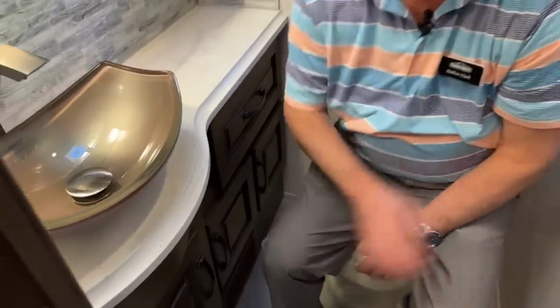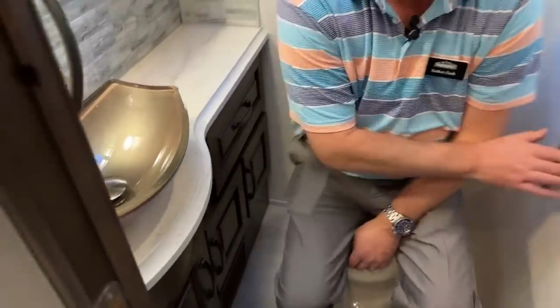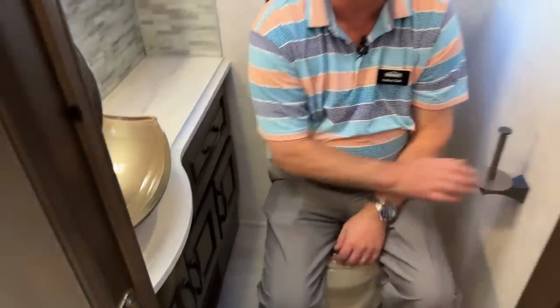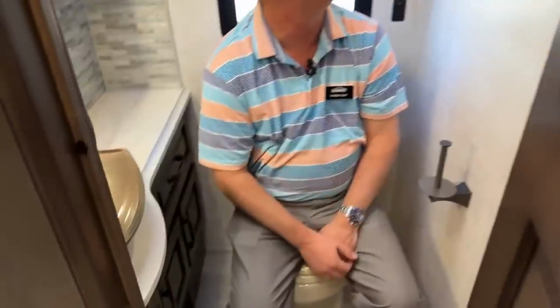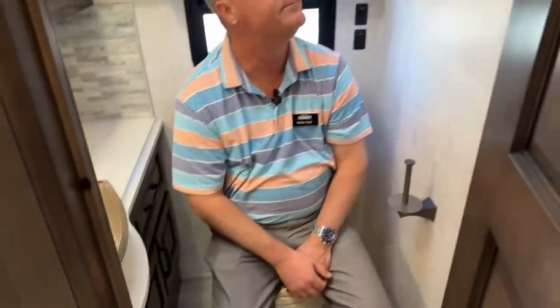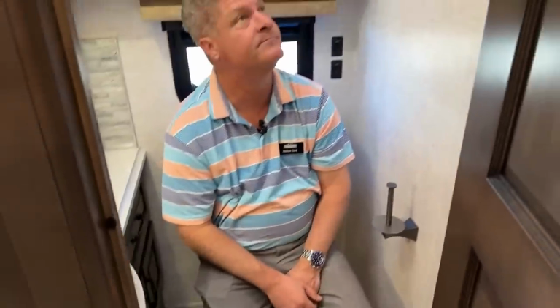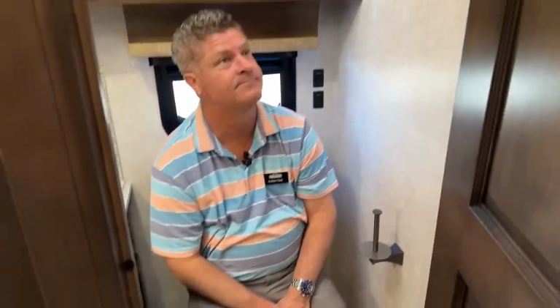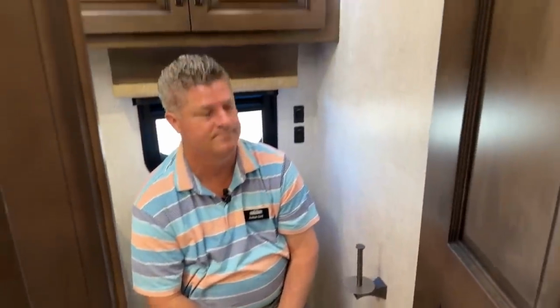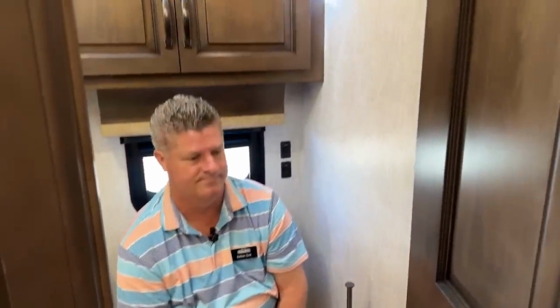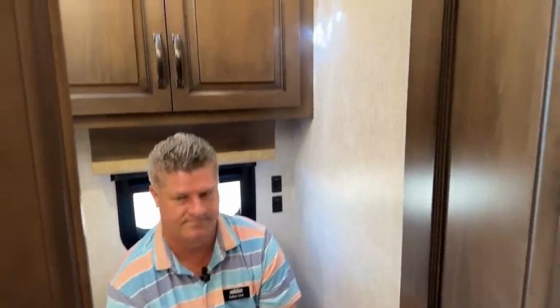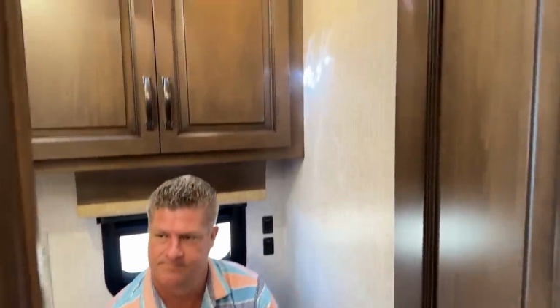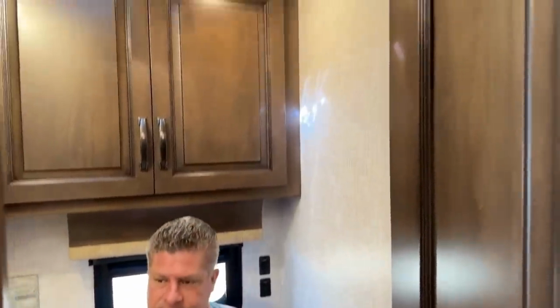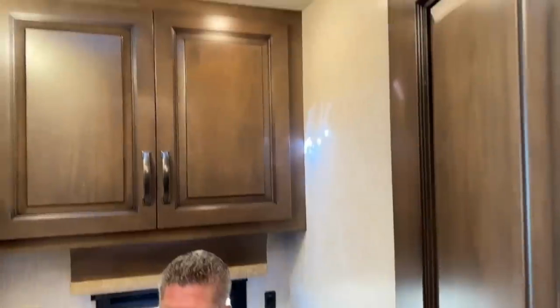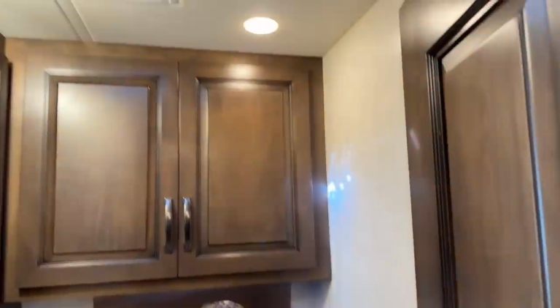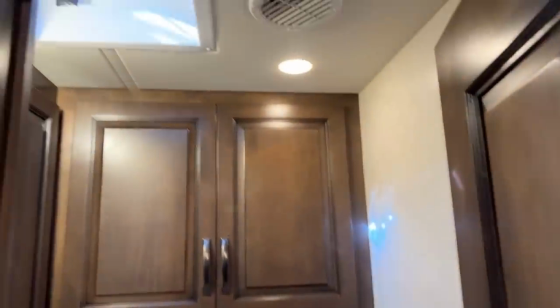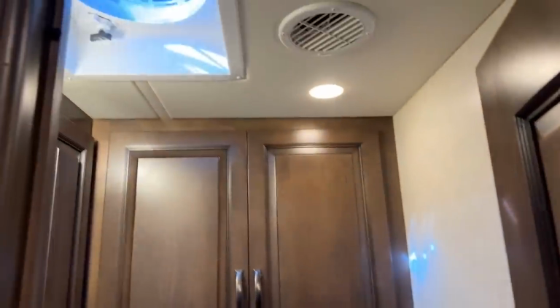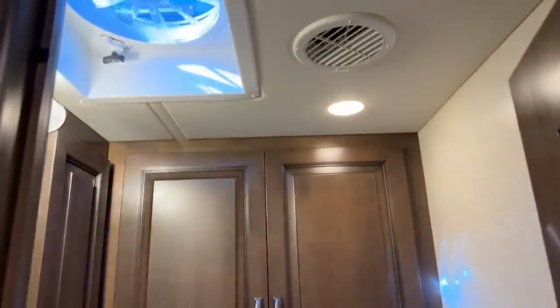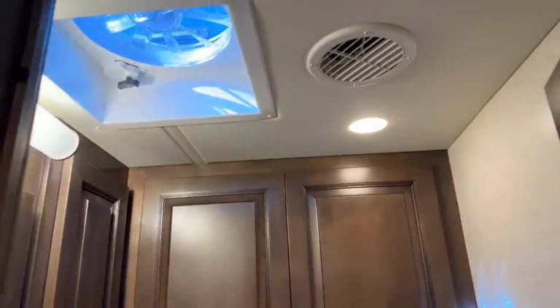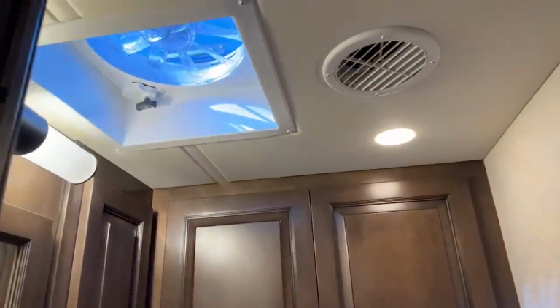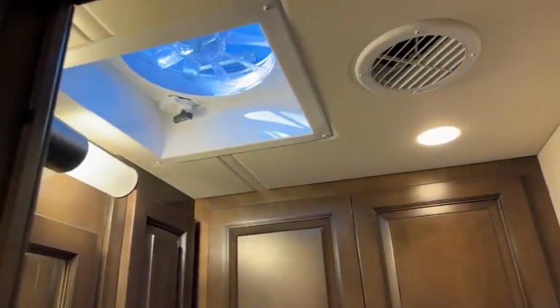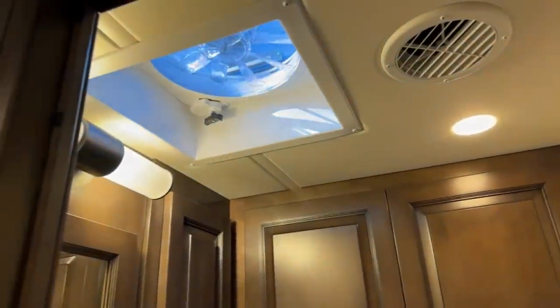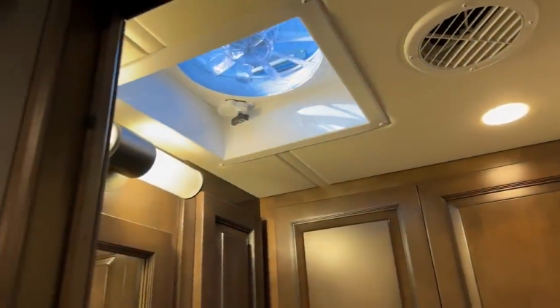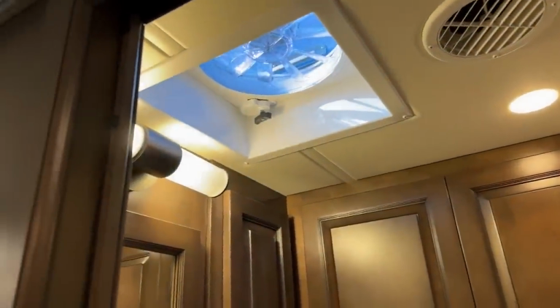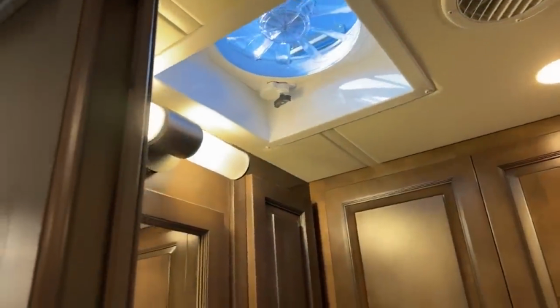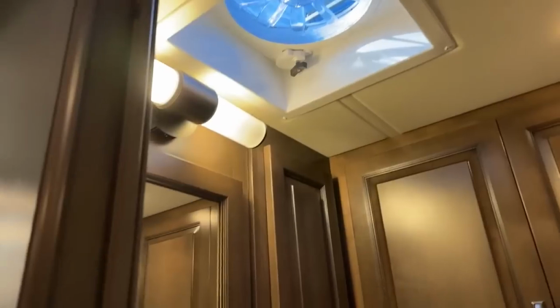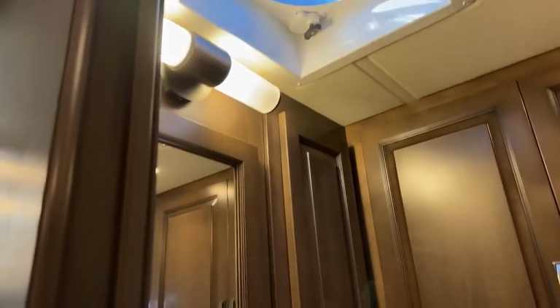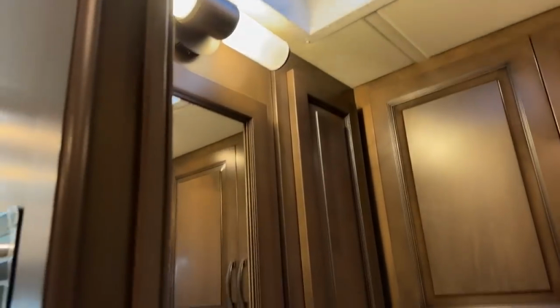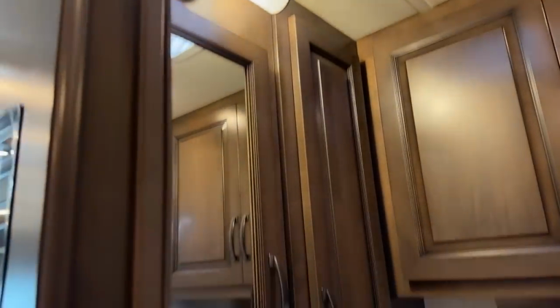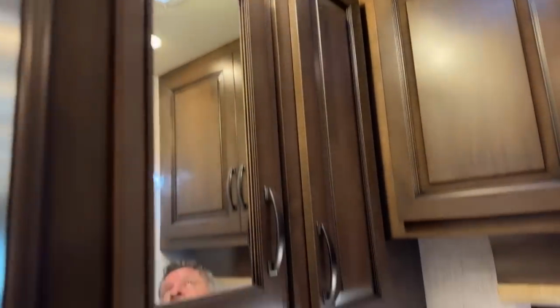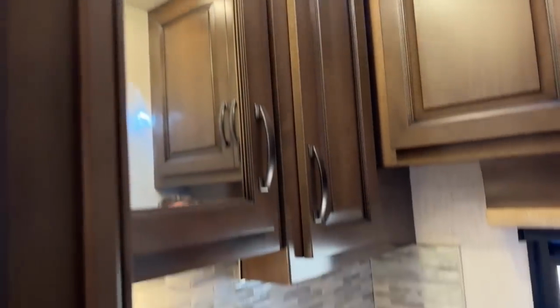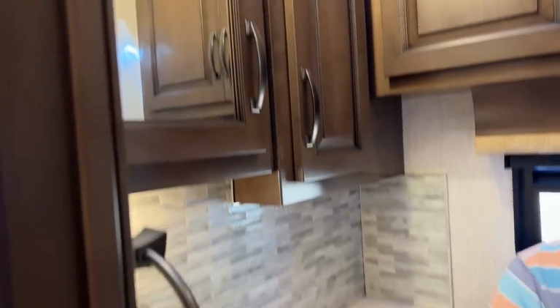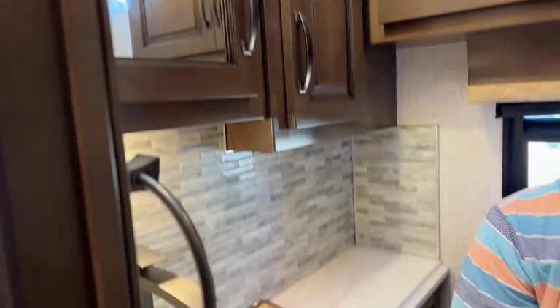There's a toilet paper roll holder, a towel holder, a ceiling fan, and a vent.